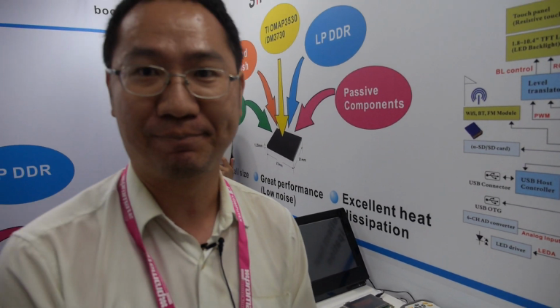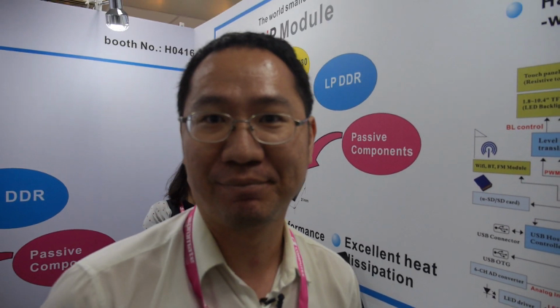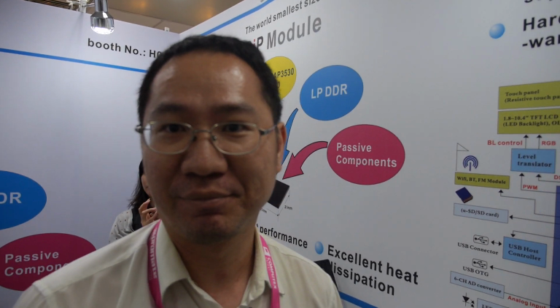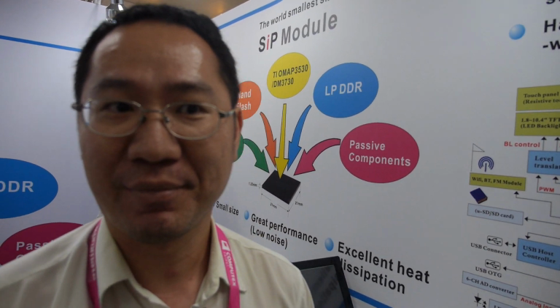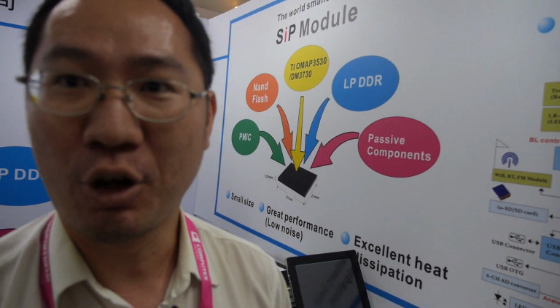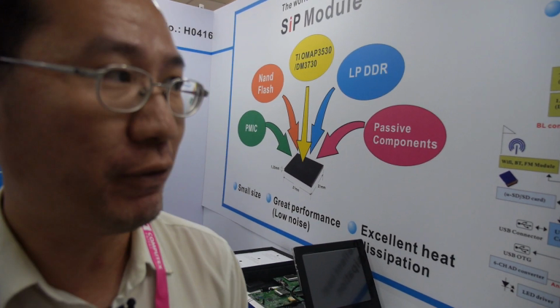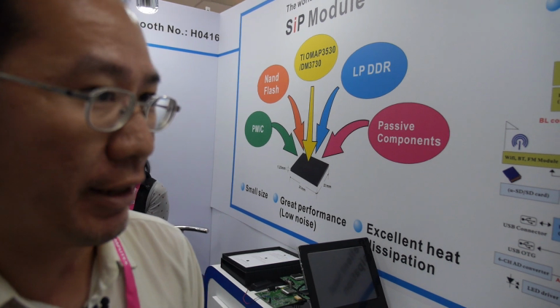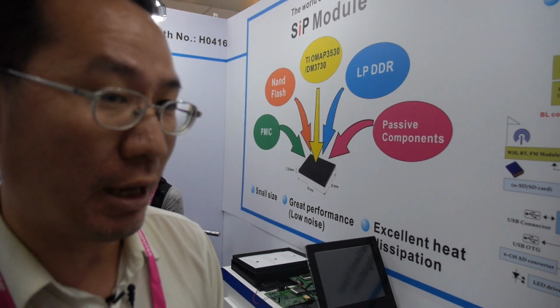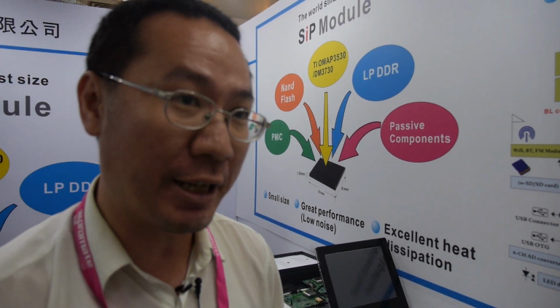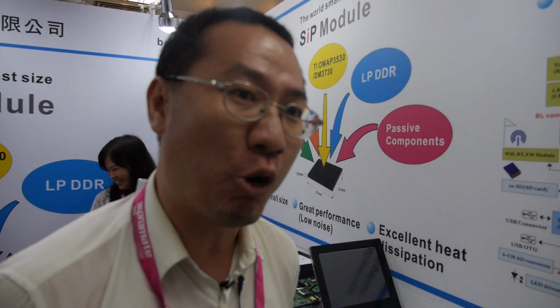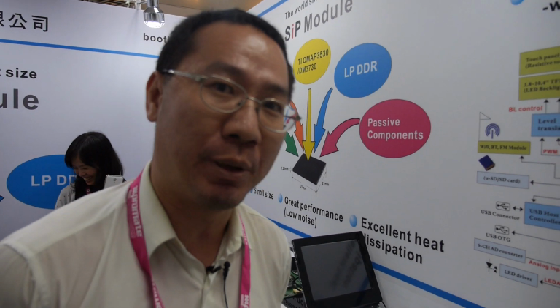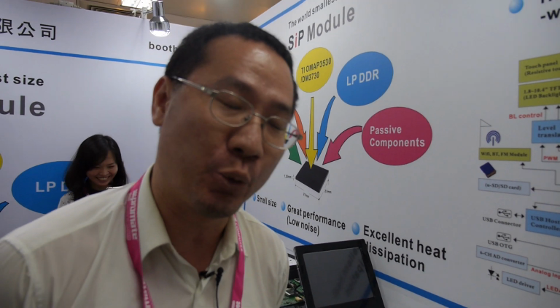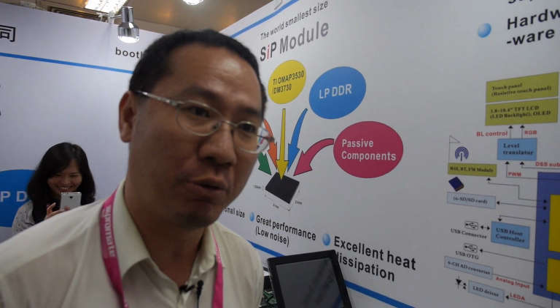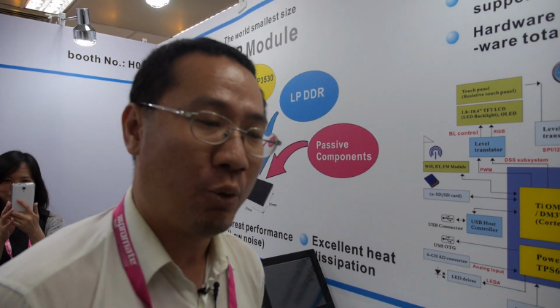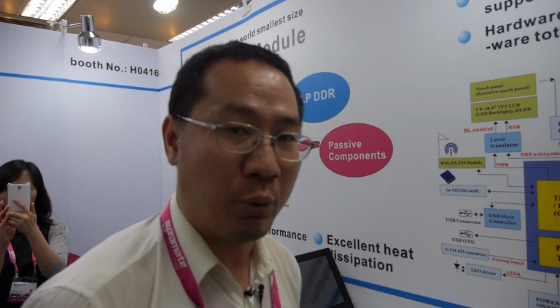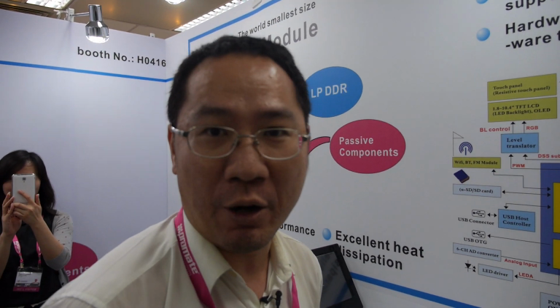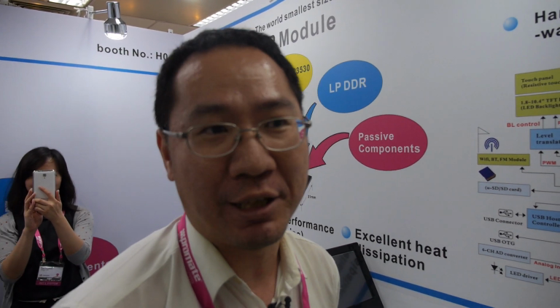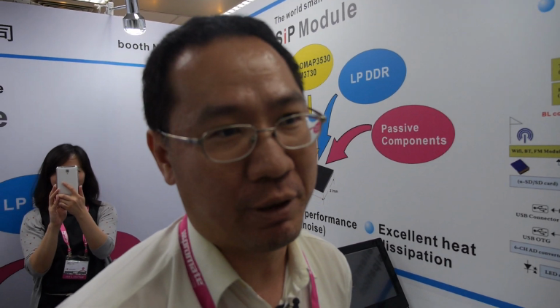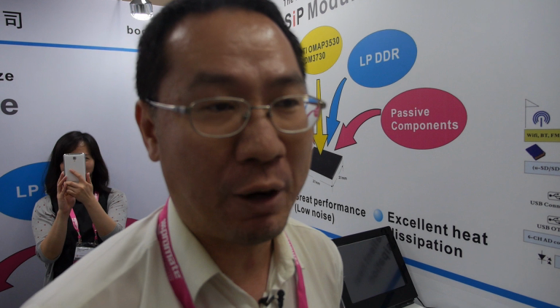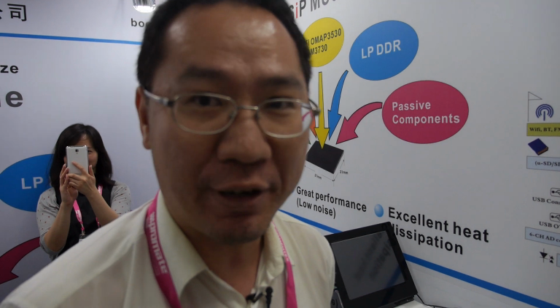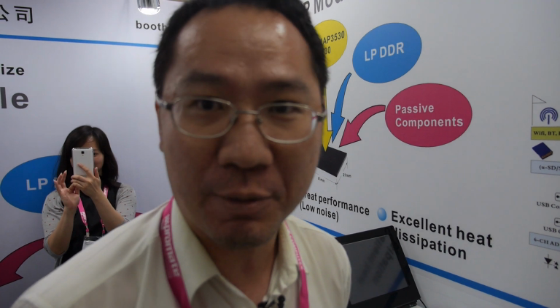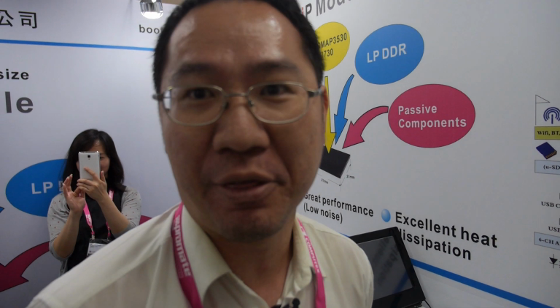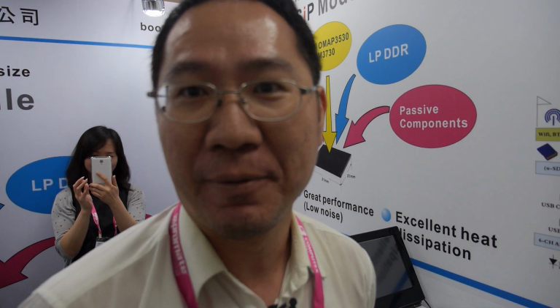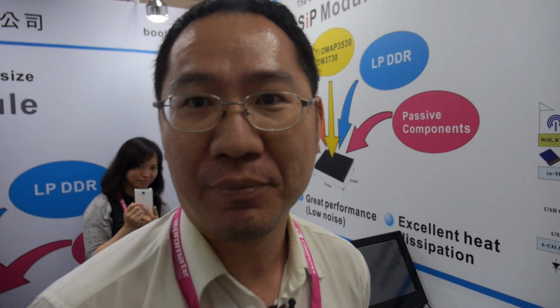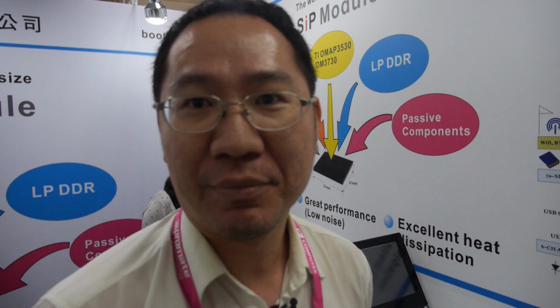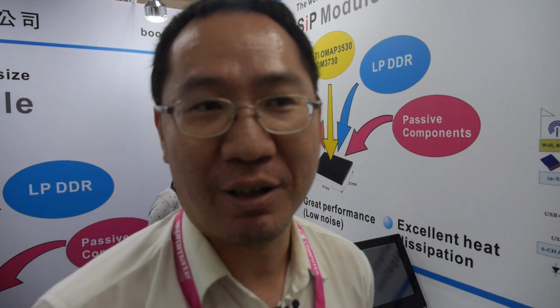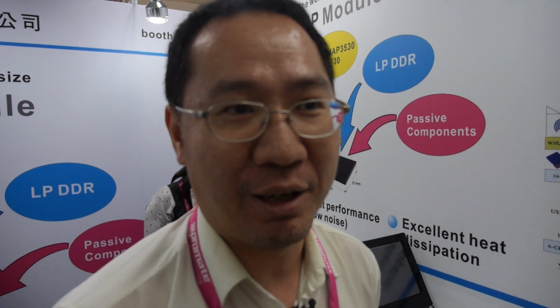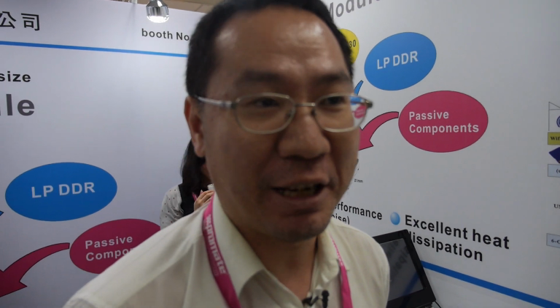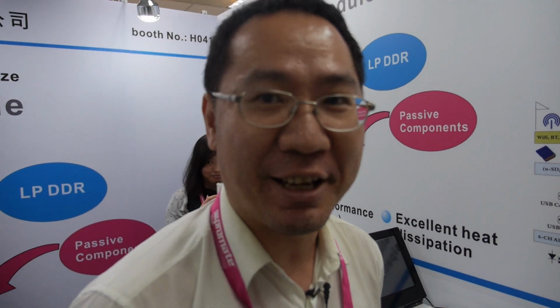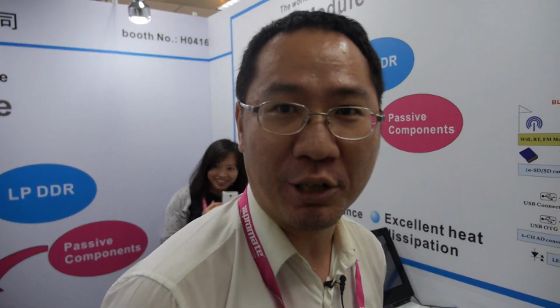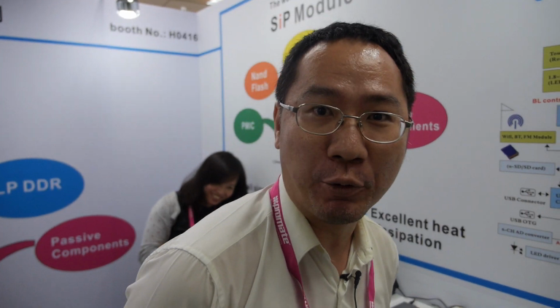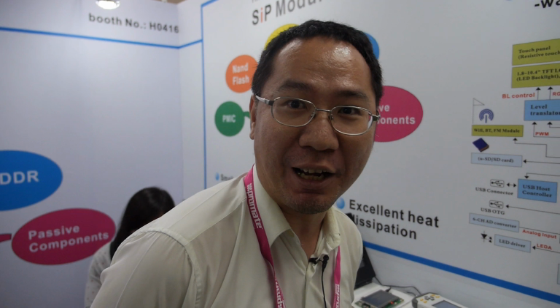How about OMAP4? OMAP4 is in our roadmap — we will roll out the product in roughly six months. OMAP5 is not in our roadmap right now.